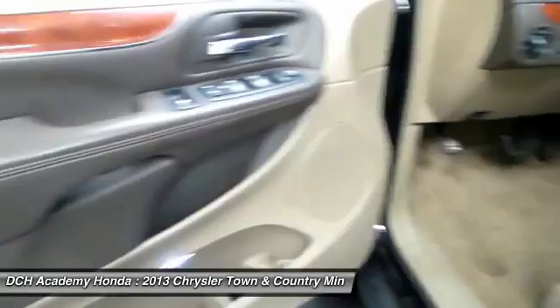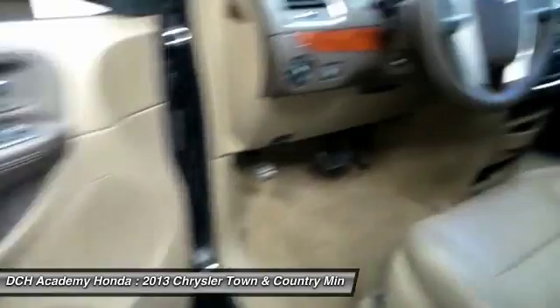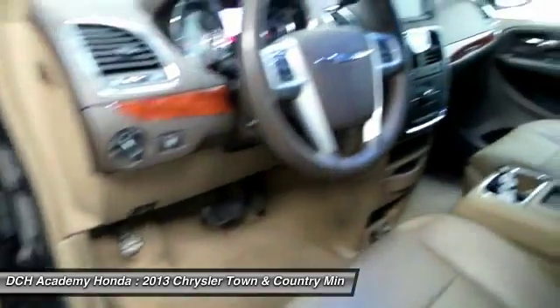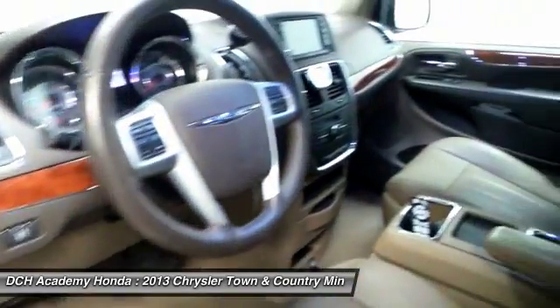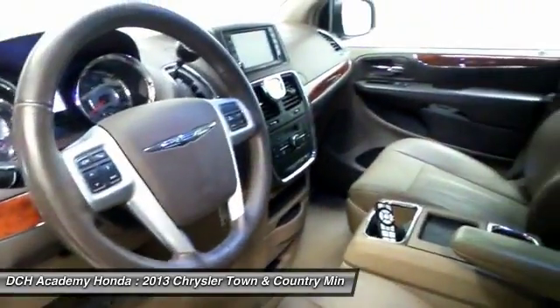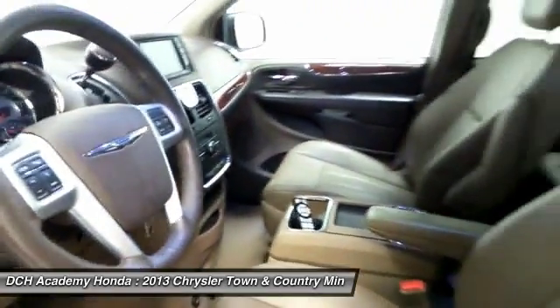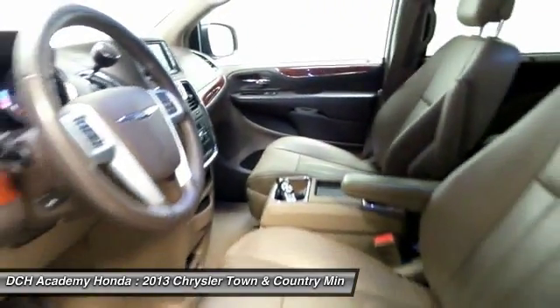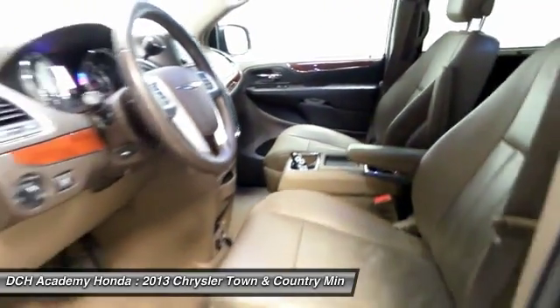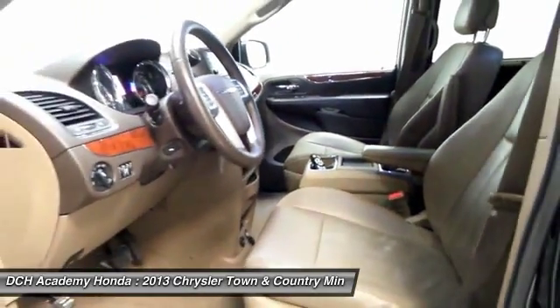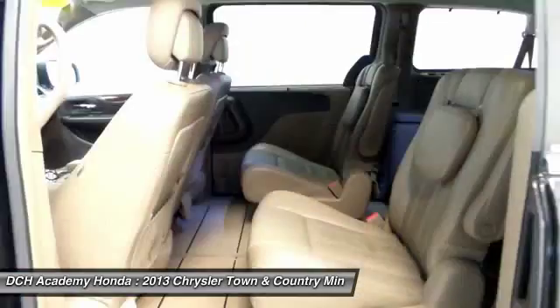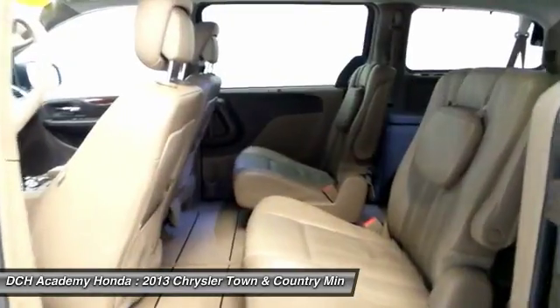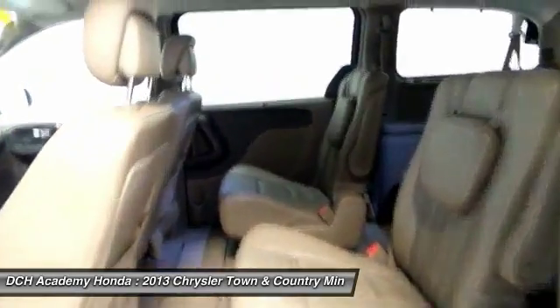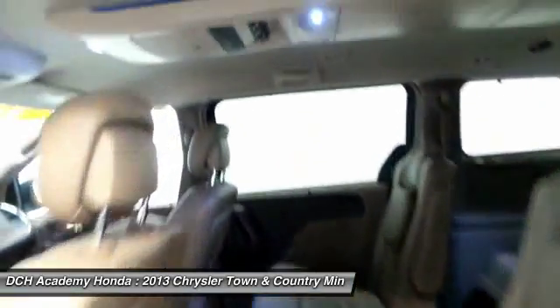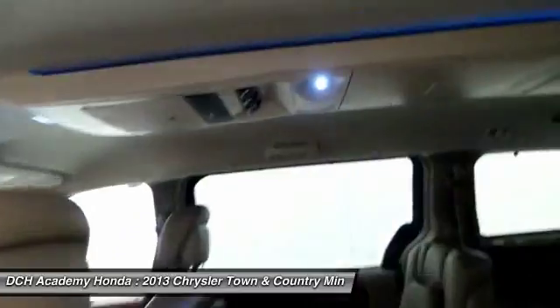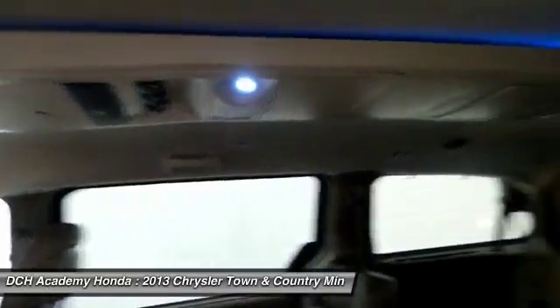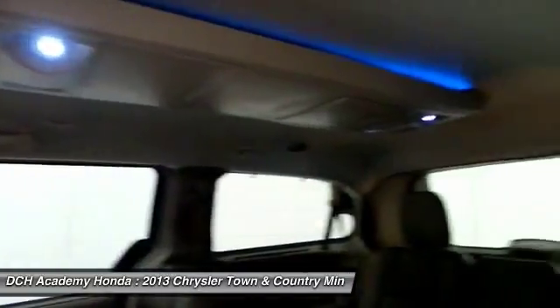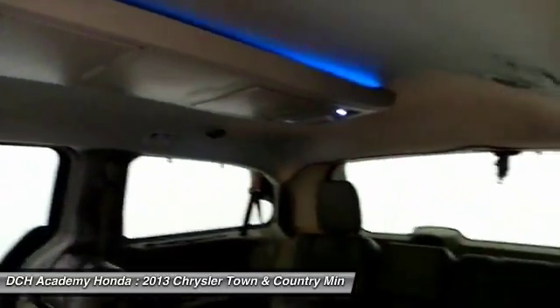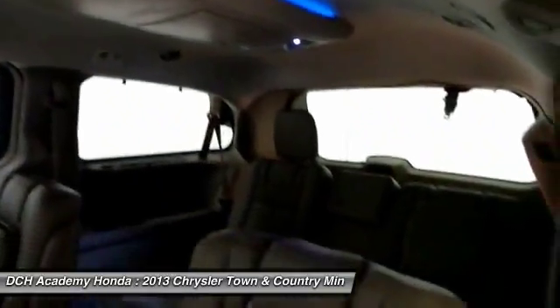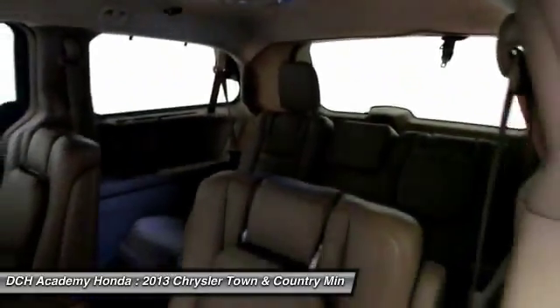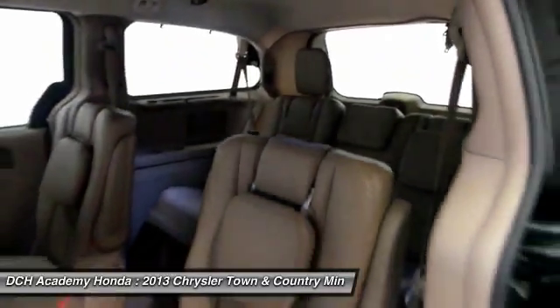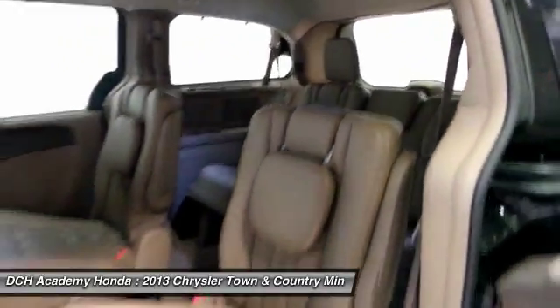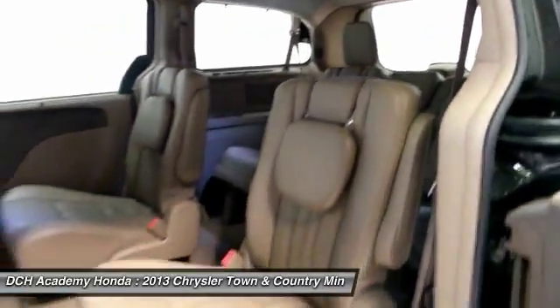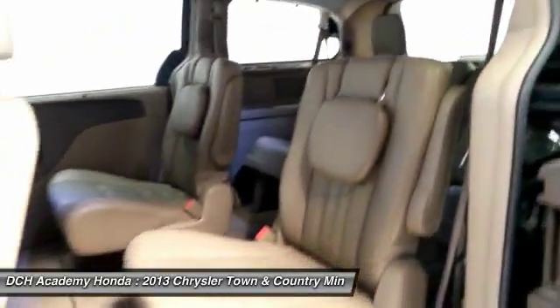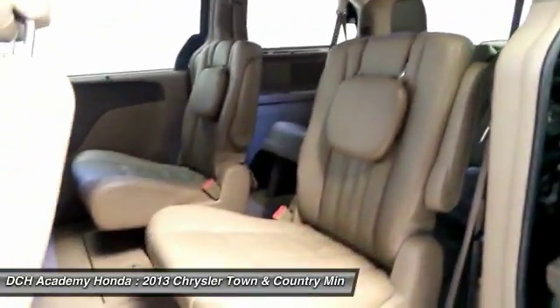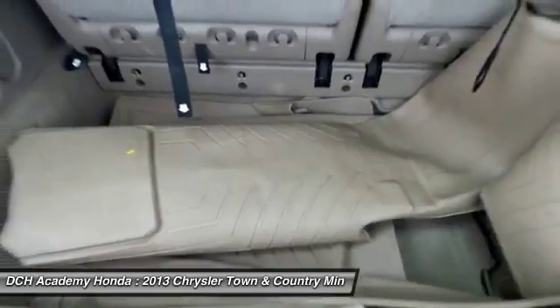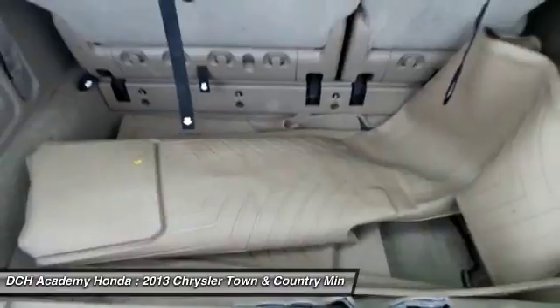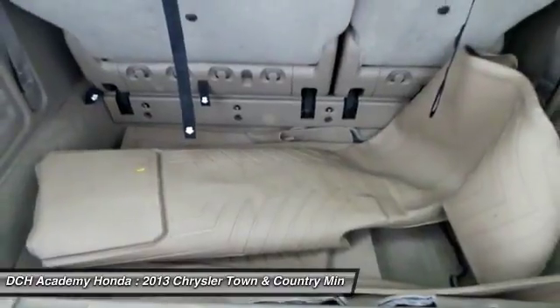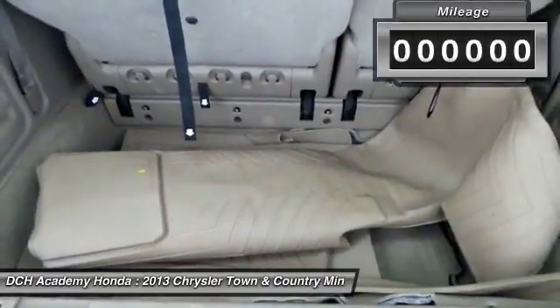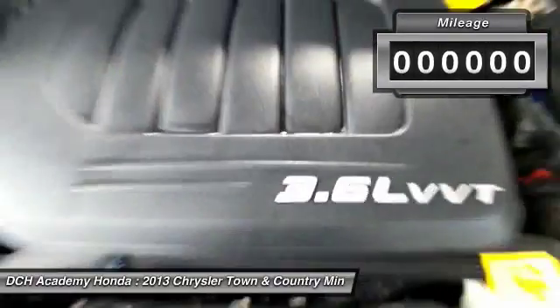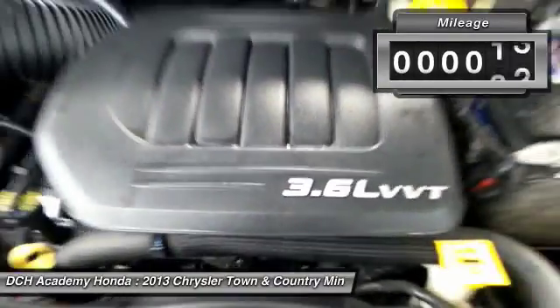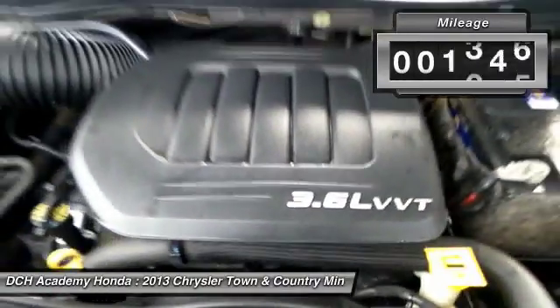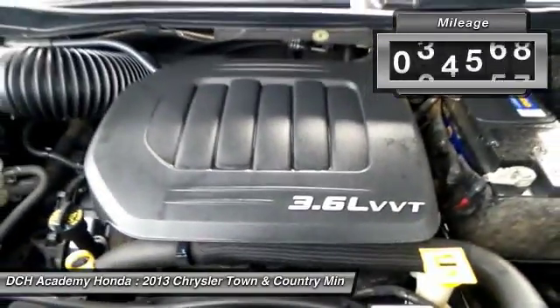Tow up to 3,600 pounds when your Town & Country is equipped with the towing prep package. Seat 7 comfortably and choose from stow-and-go seating or the innovative swivel-and-go seating. This vehicle has less than 70,000 miles.